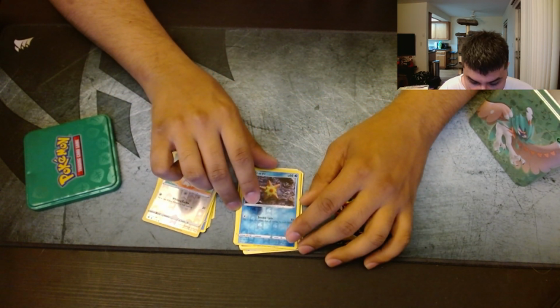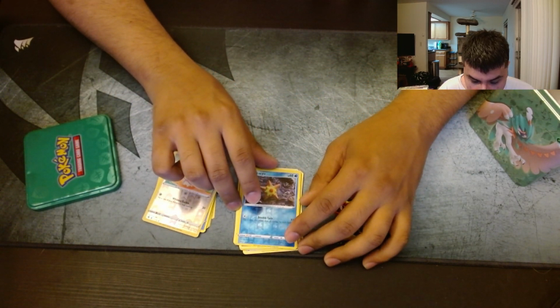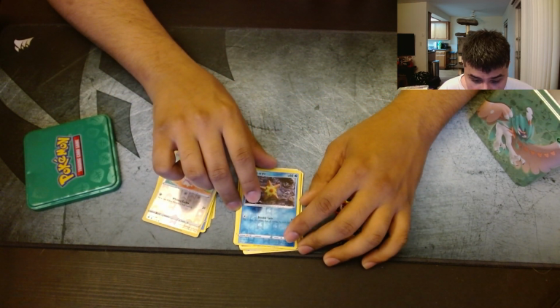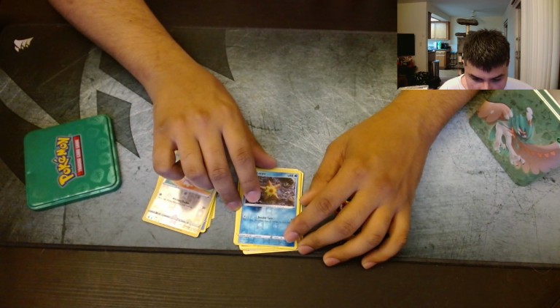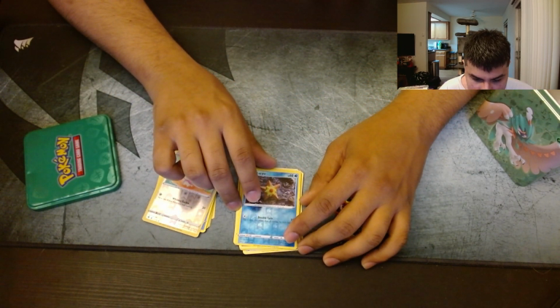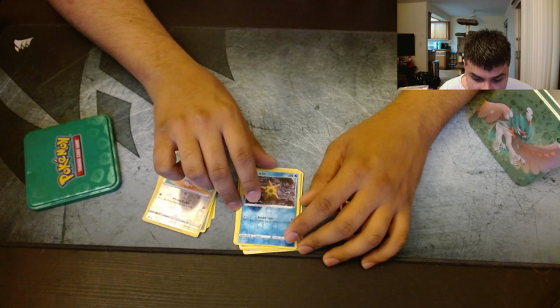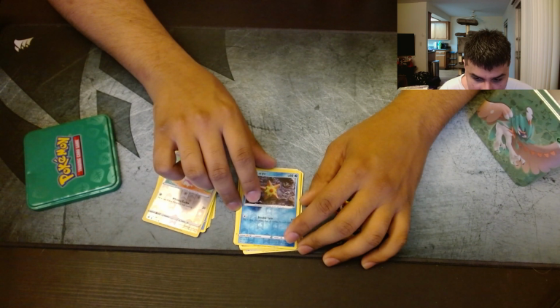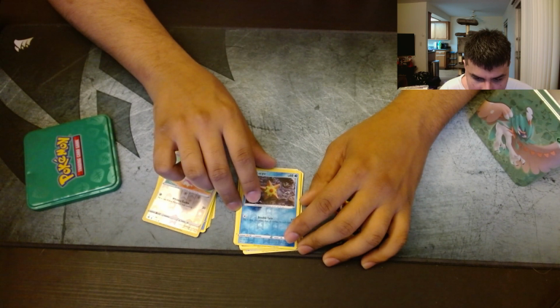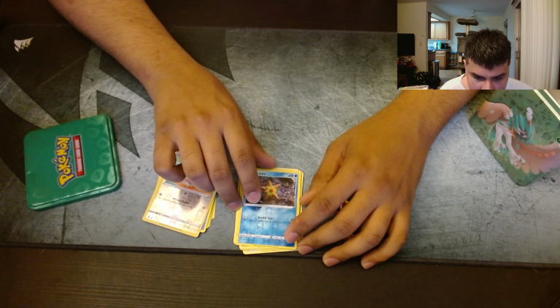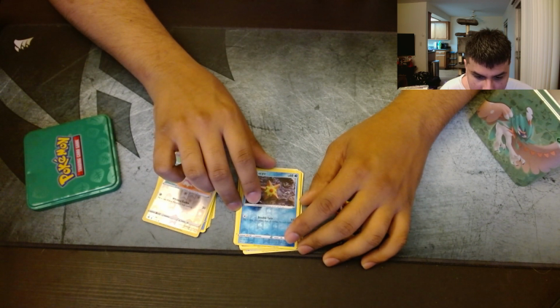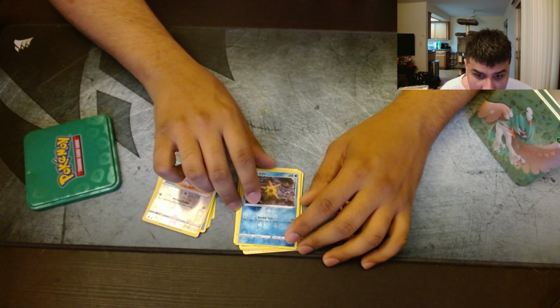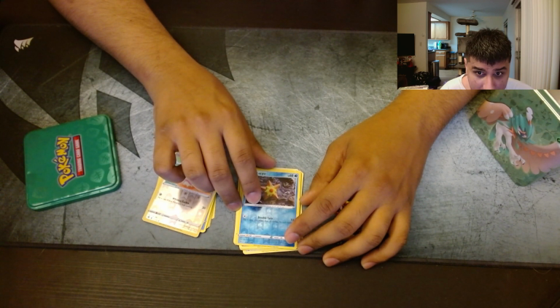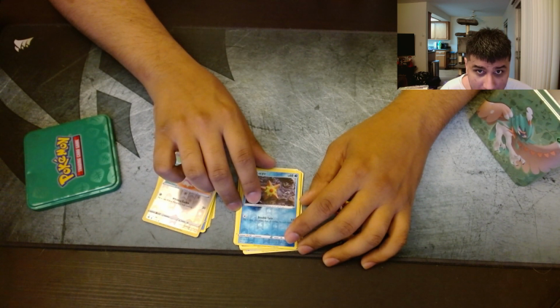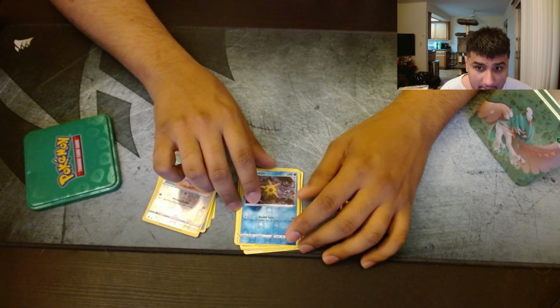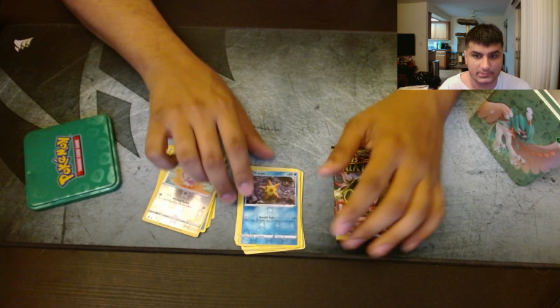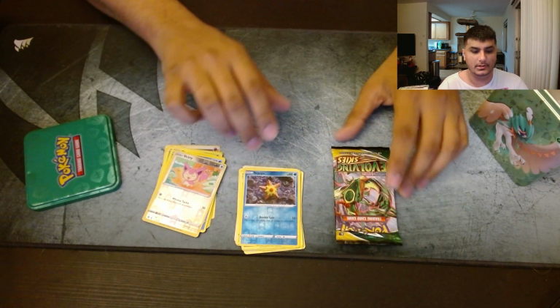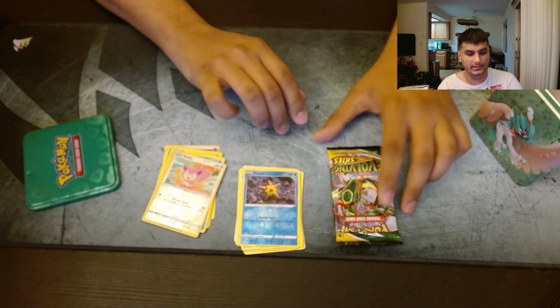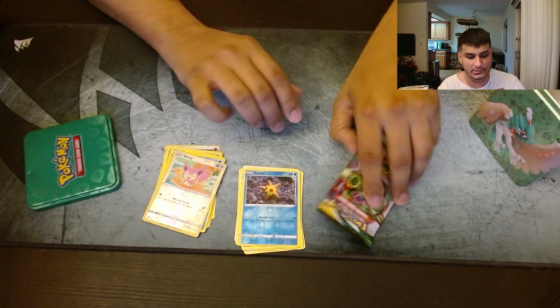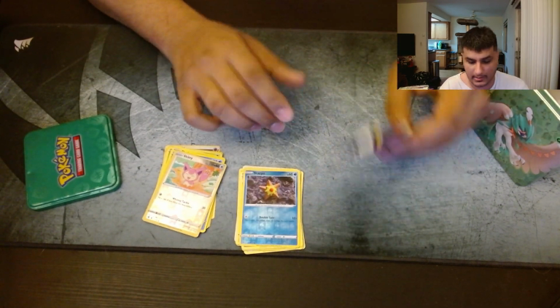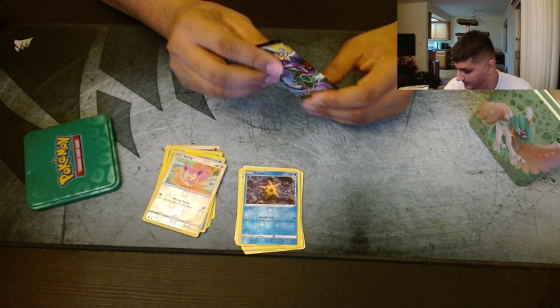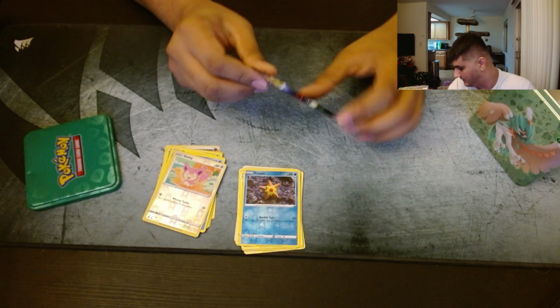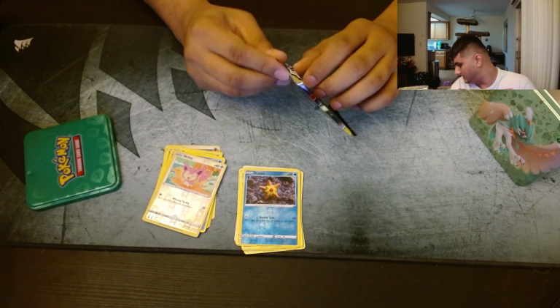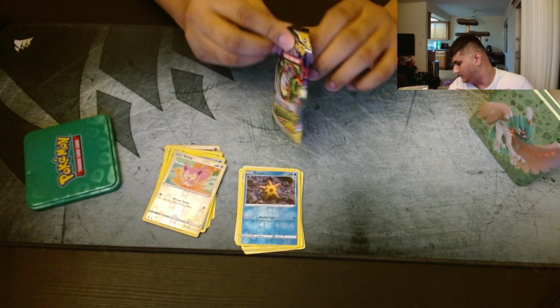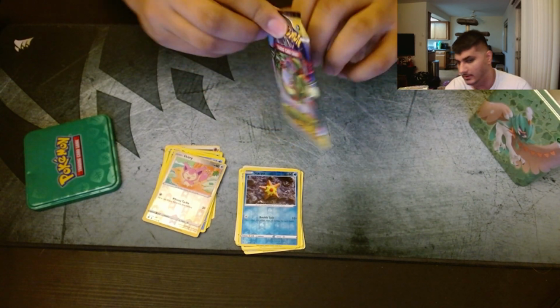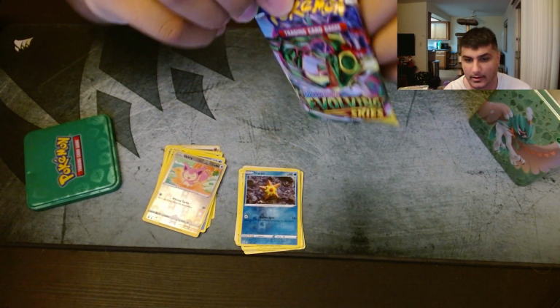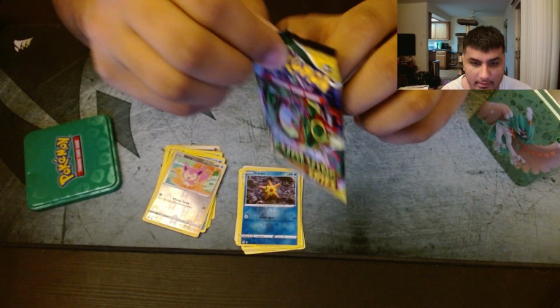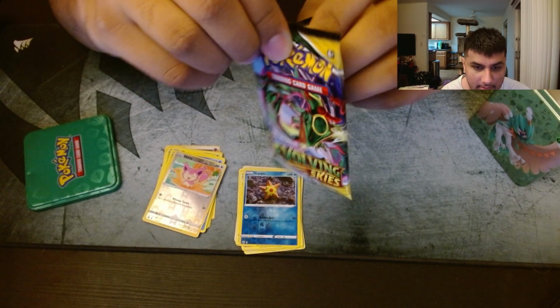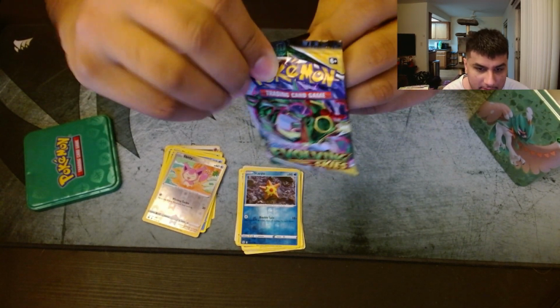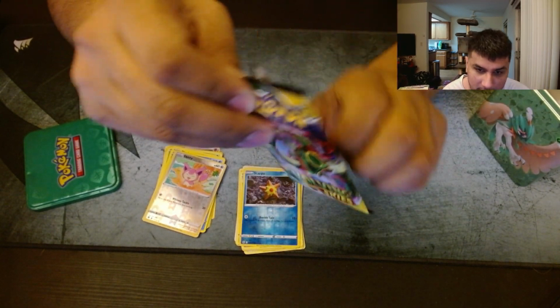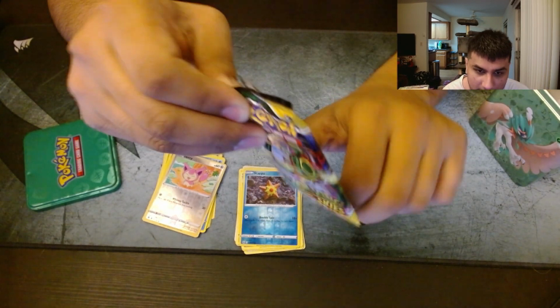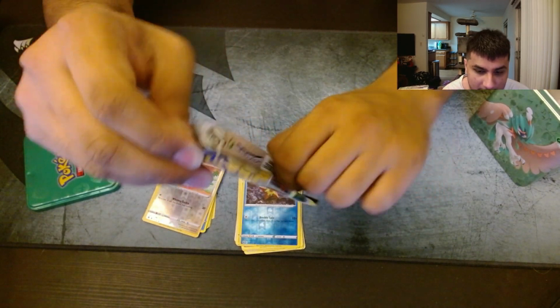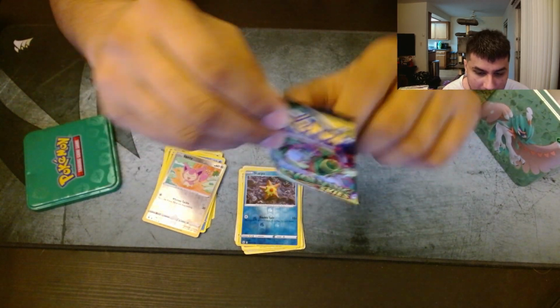Oh boy. That's five packs in a row and we've got nothing — complete jack. Let's go for Evolving Skies.